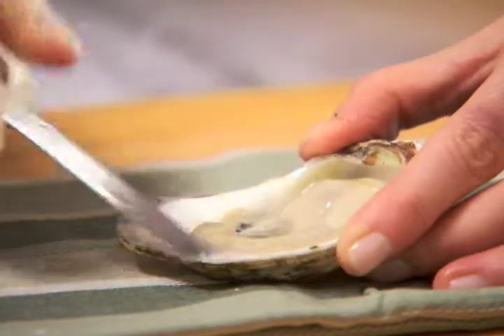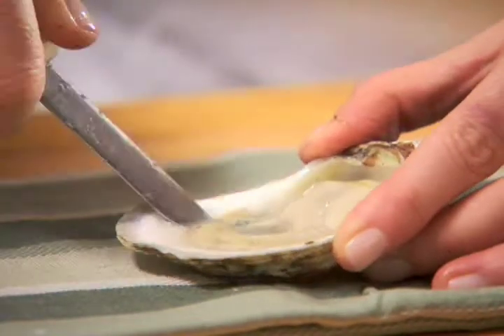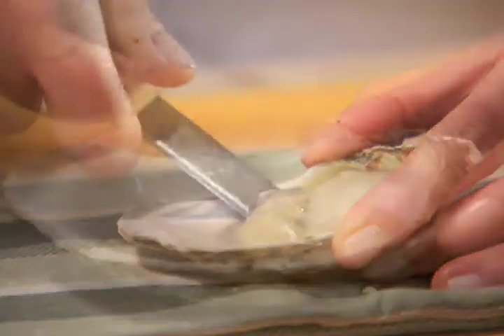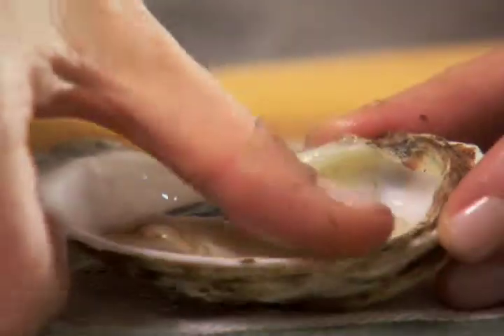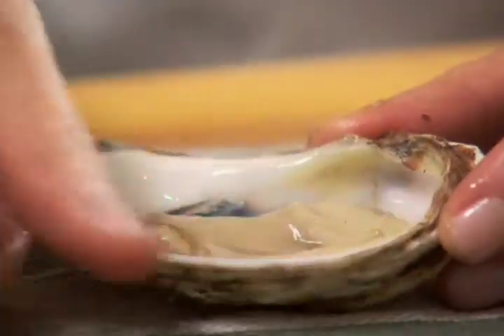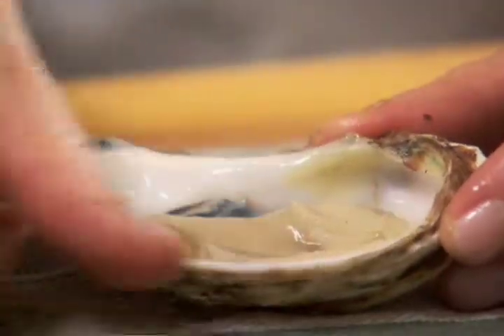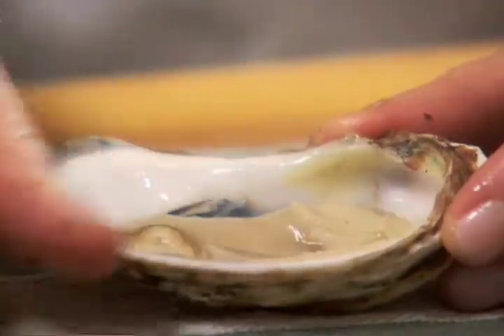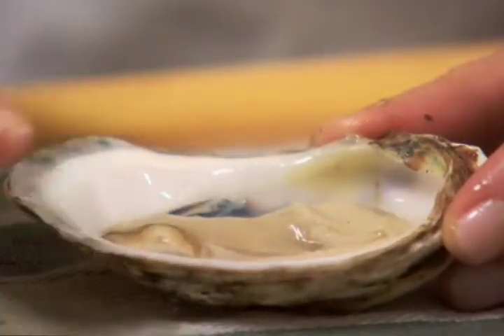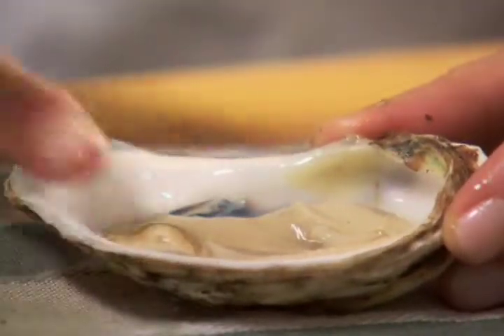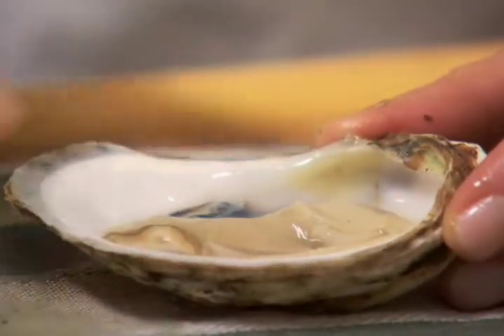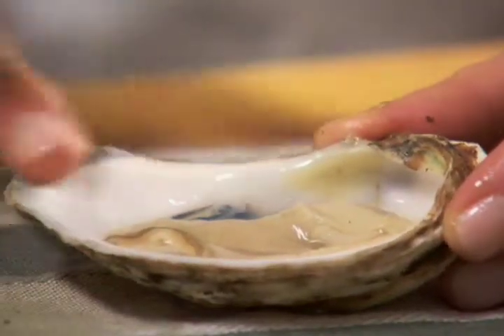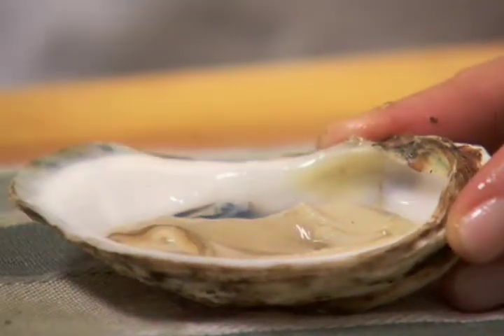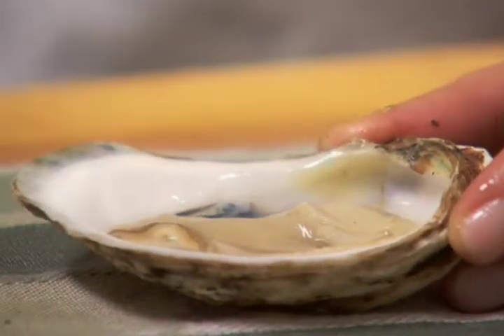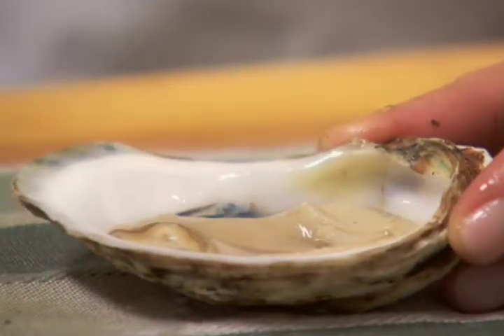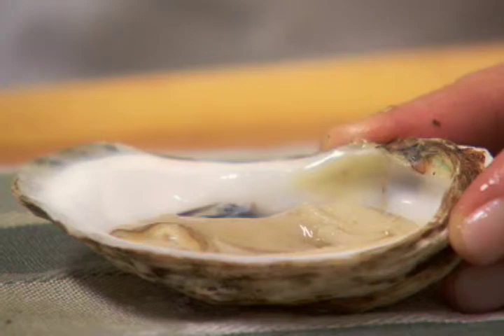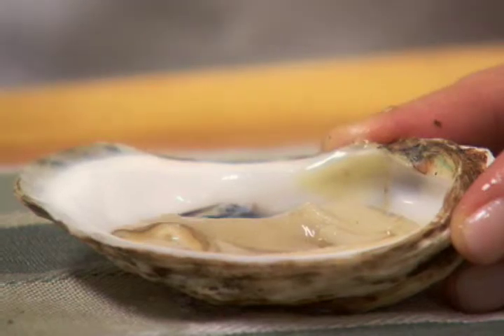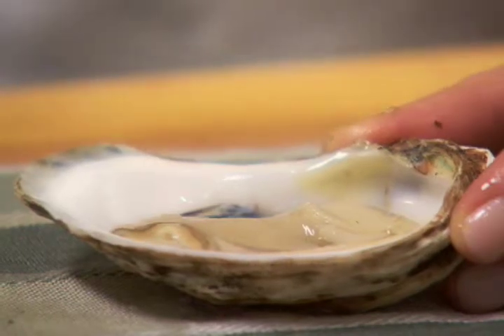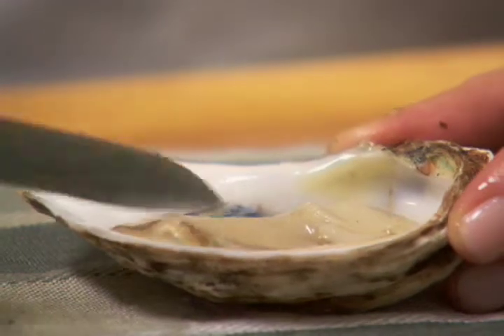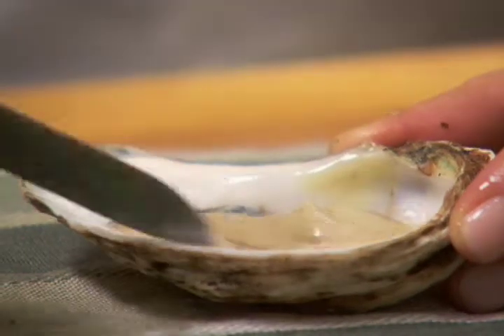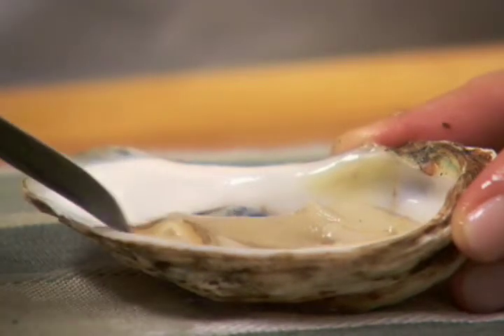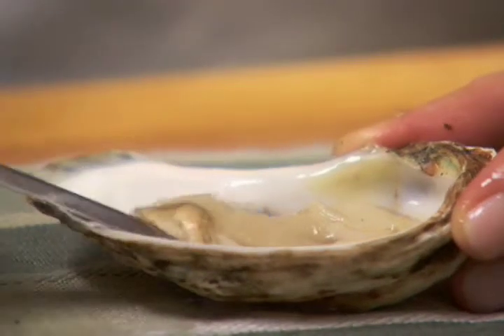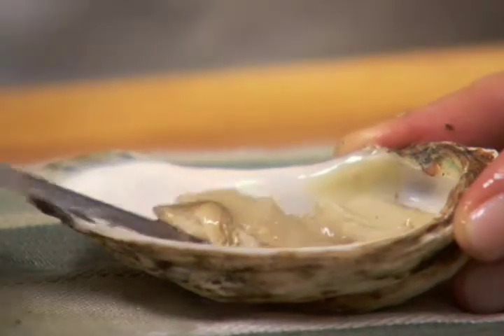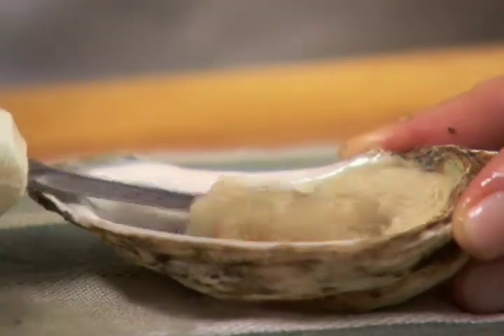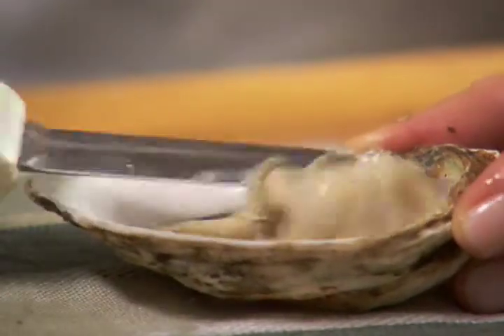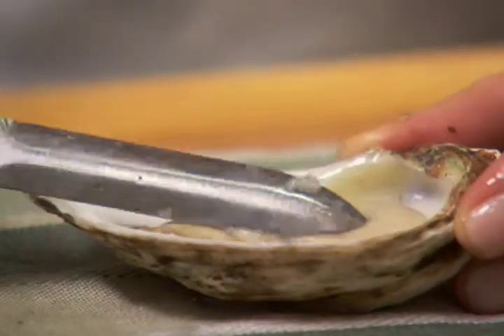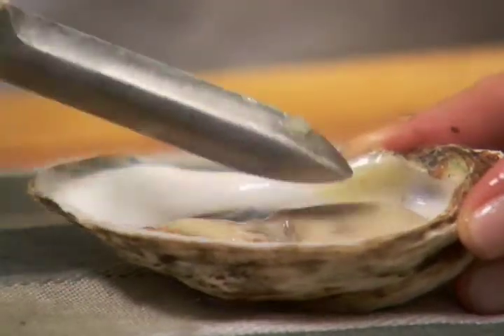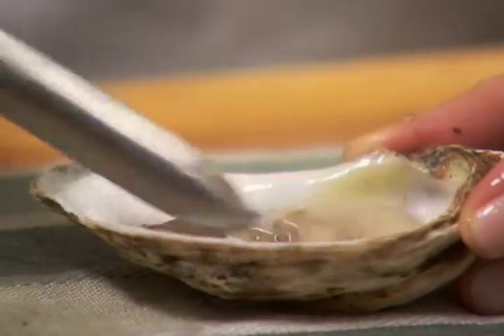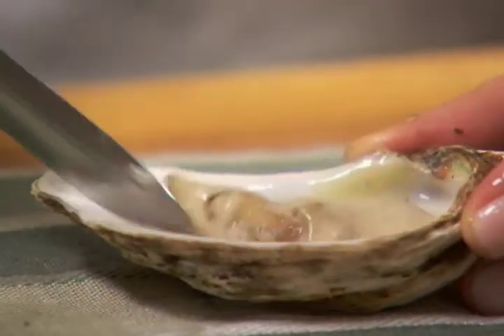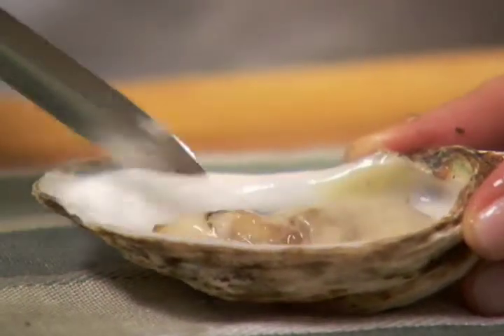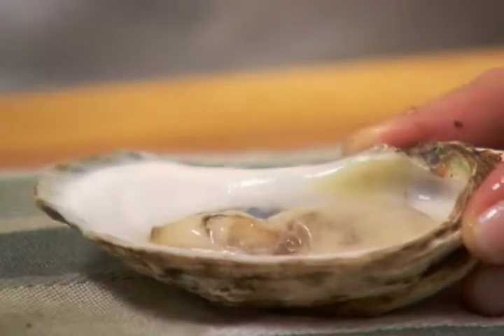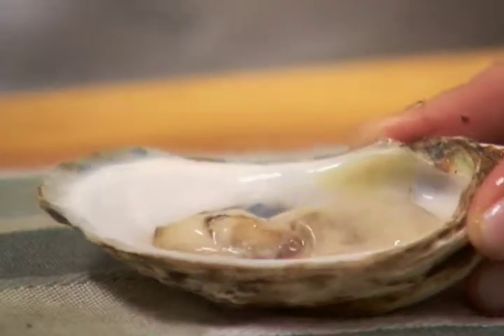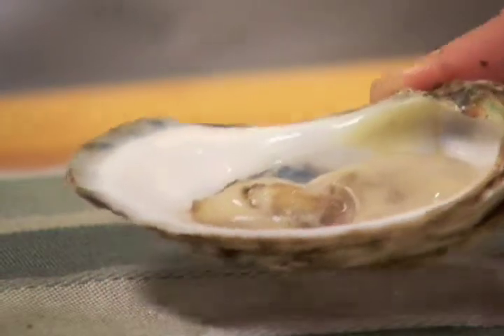Remove any small bits of broken shell or sediment with the edge of a clean finger. For a perfect presentation, flip the oyster over in its juices and serve immediately.